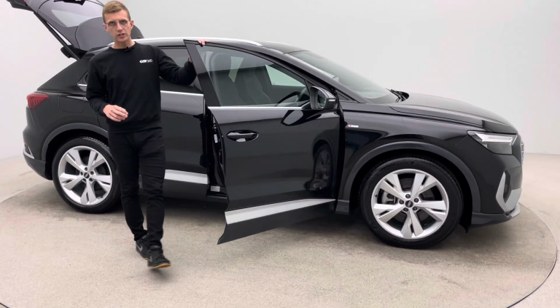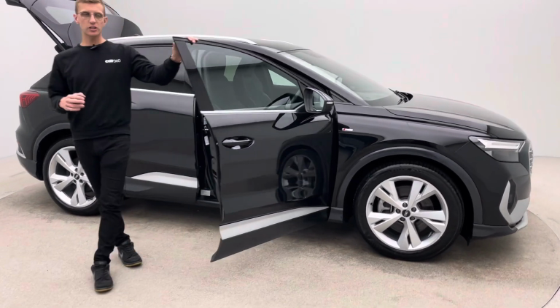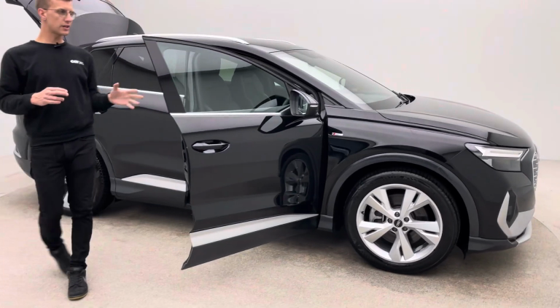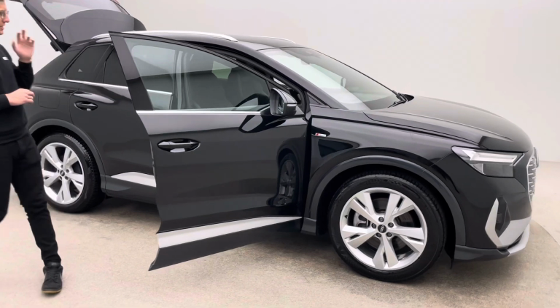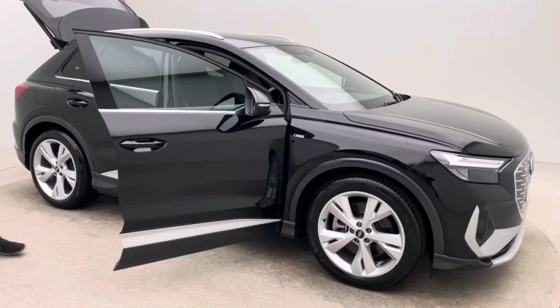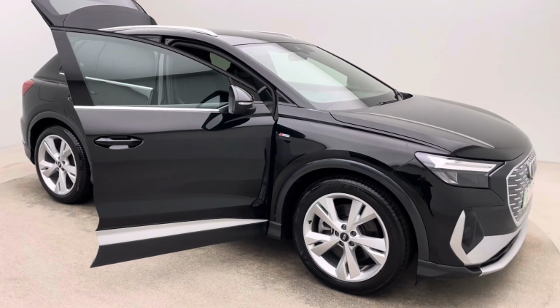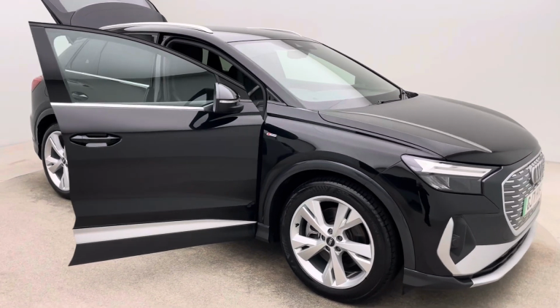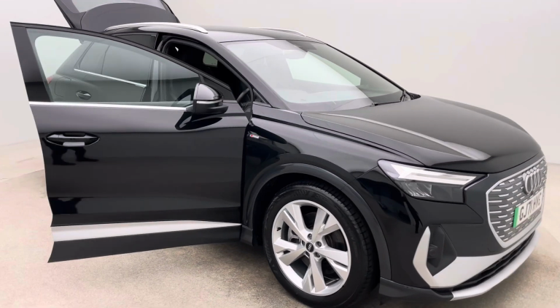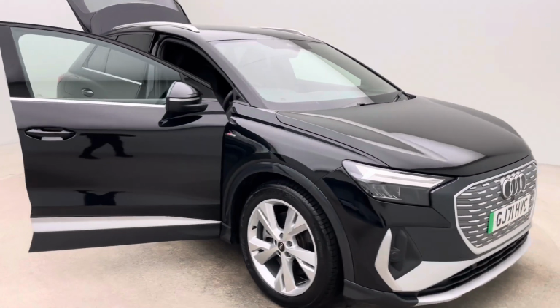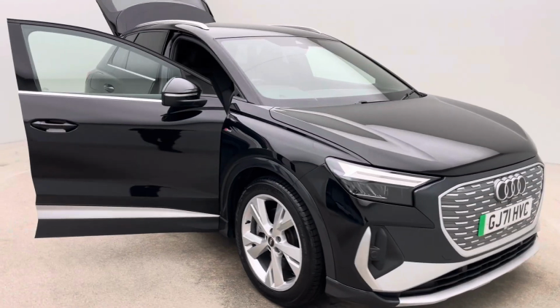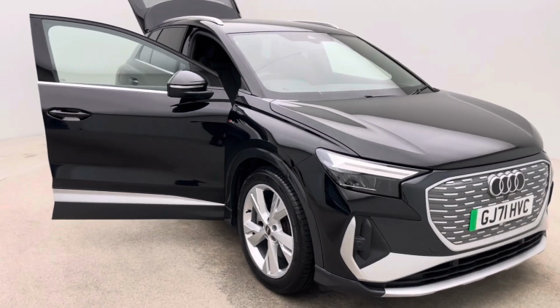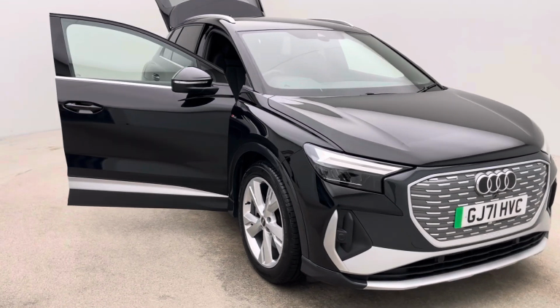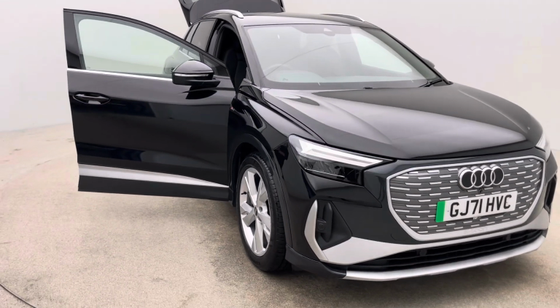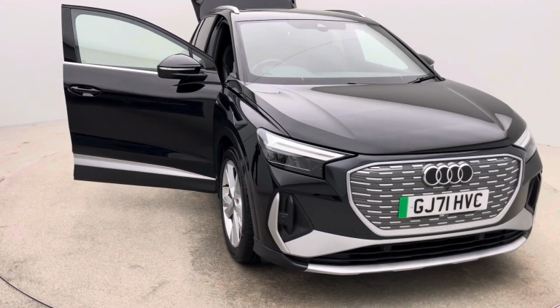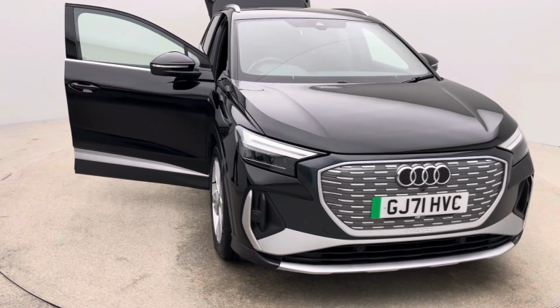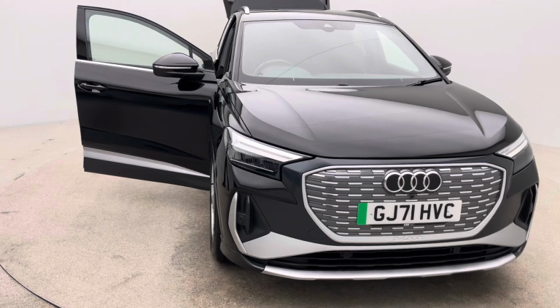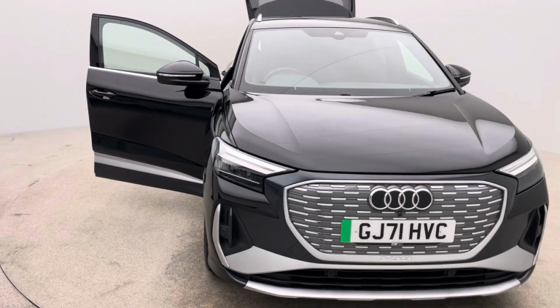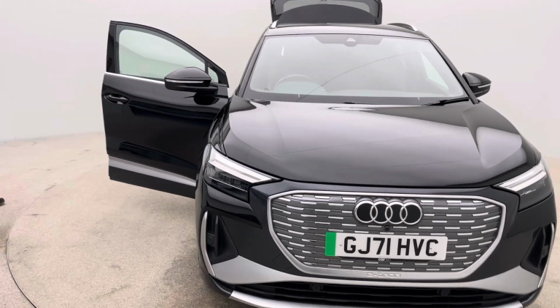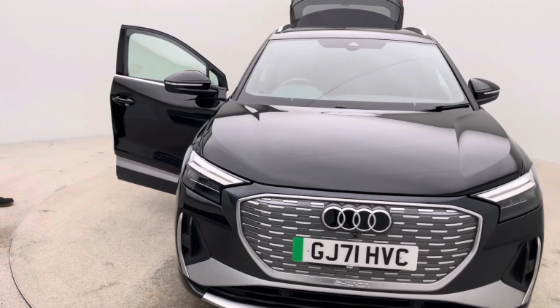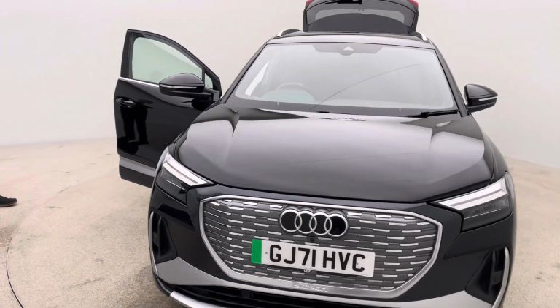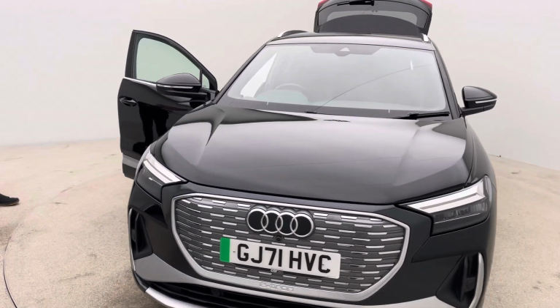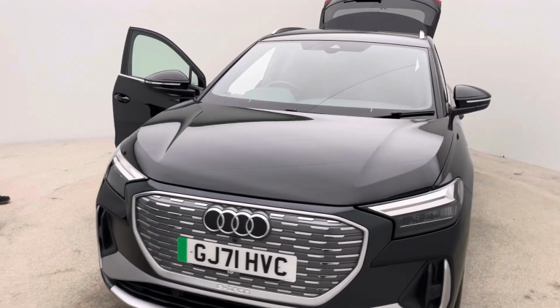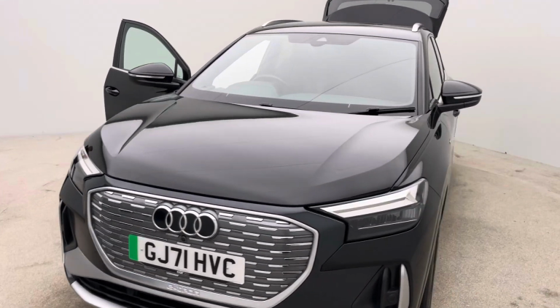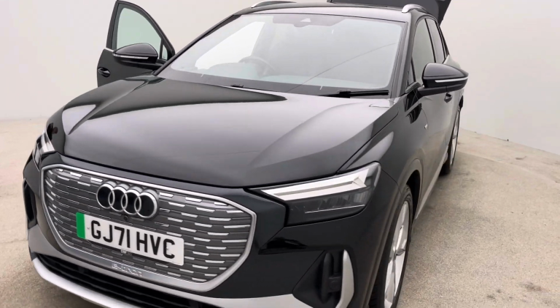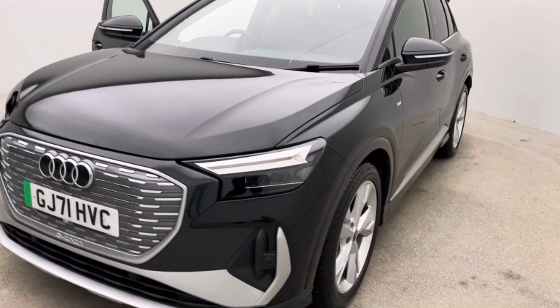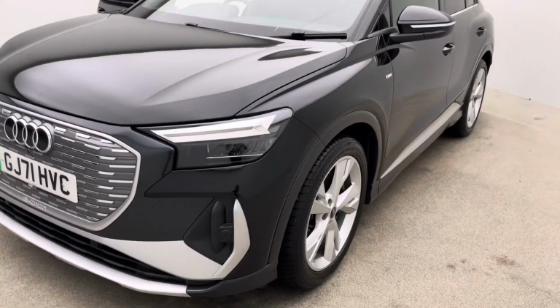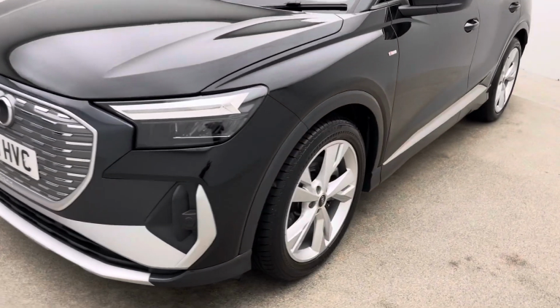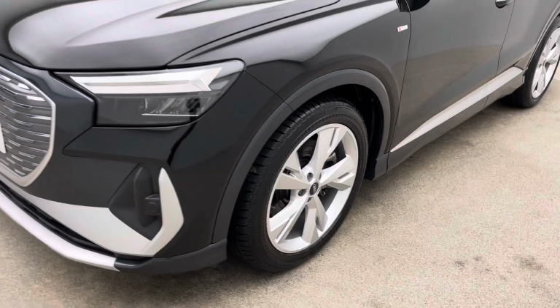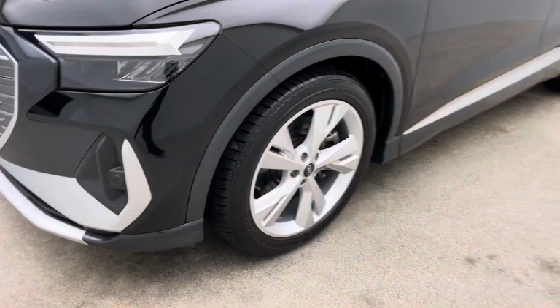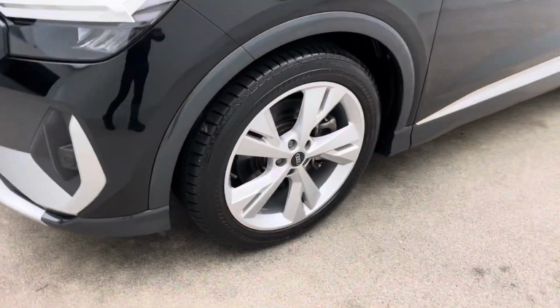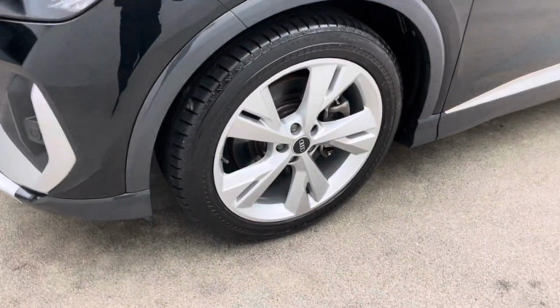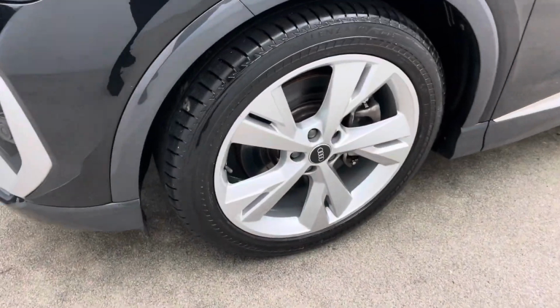In terms of the car itself, there's an interior and exterior 360 spinner, high definition photos, hotspot images and a full detailed description giving you a real good insight in terms of what to expect condition wise and feature wise from the car itself.